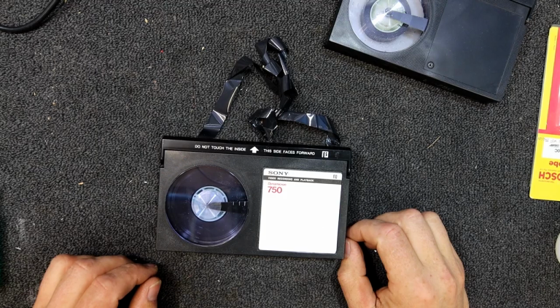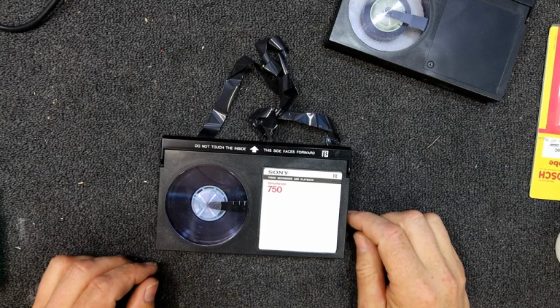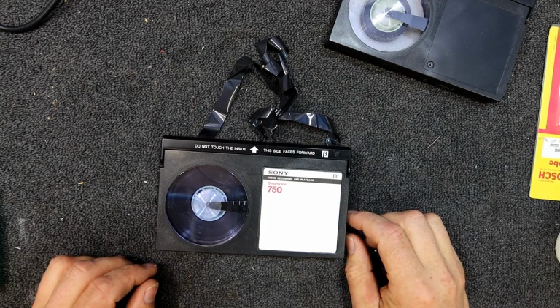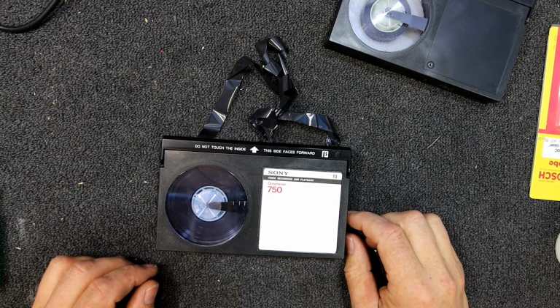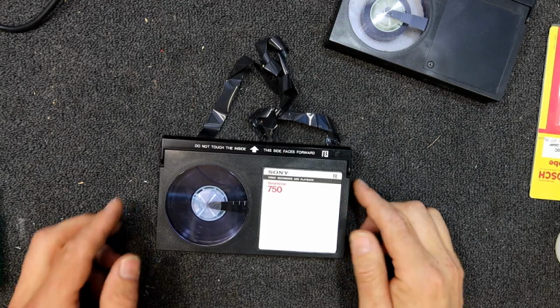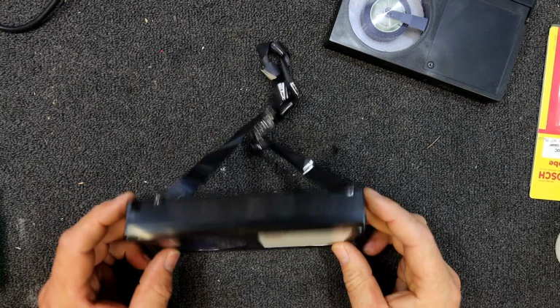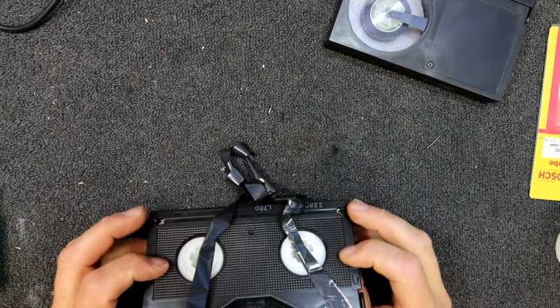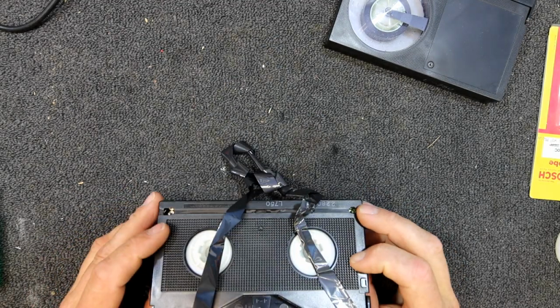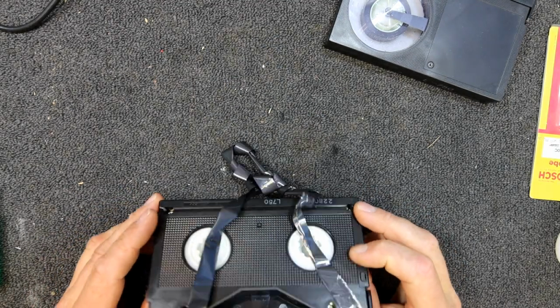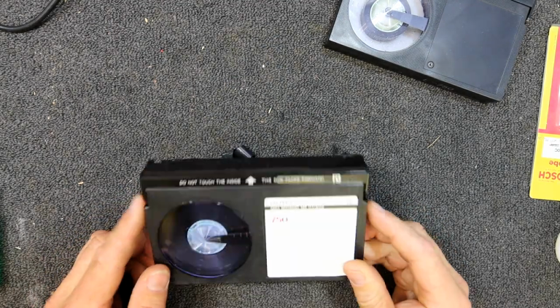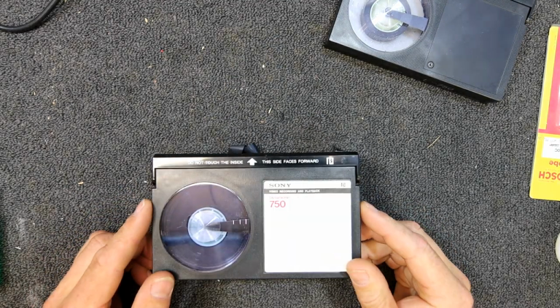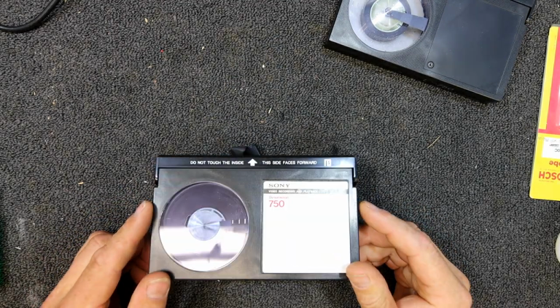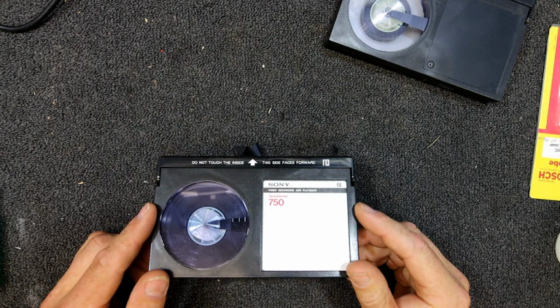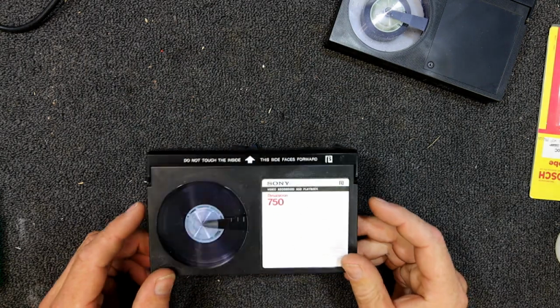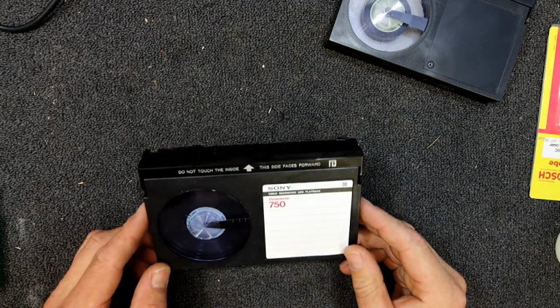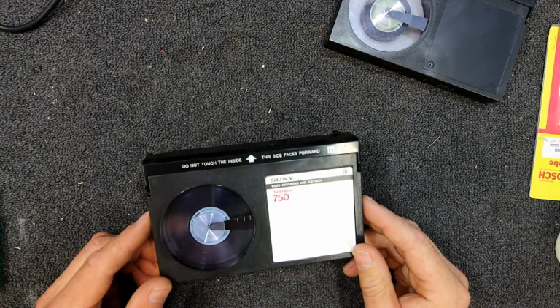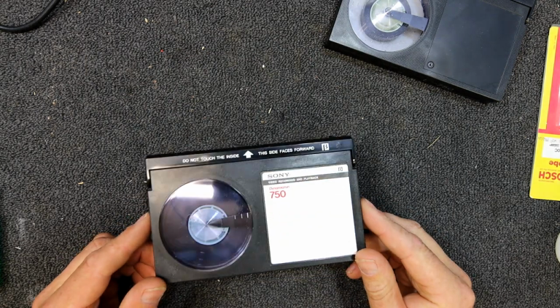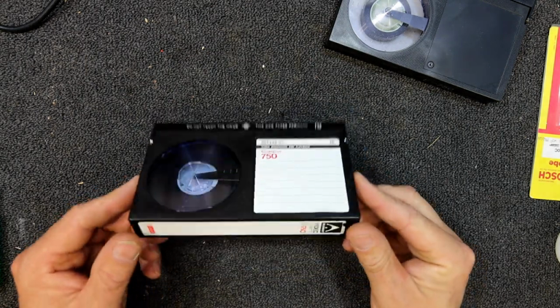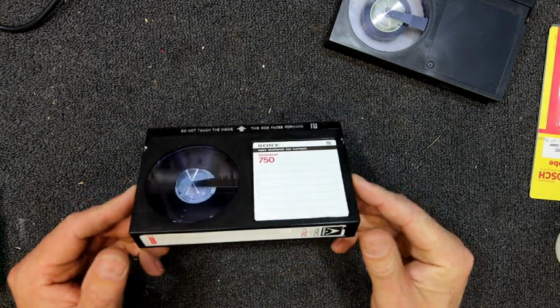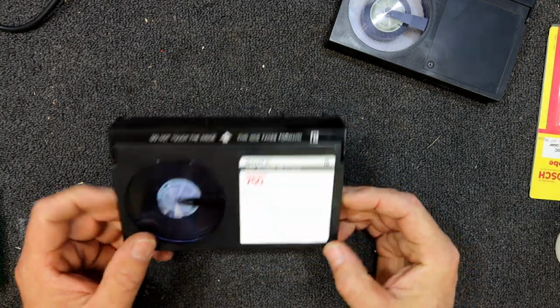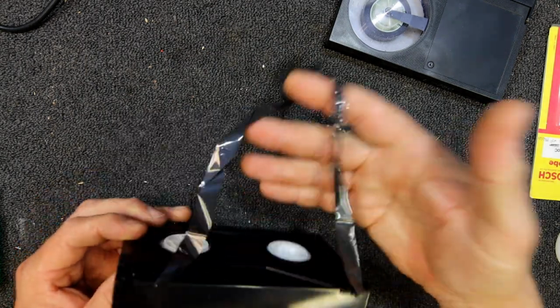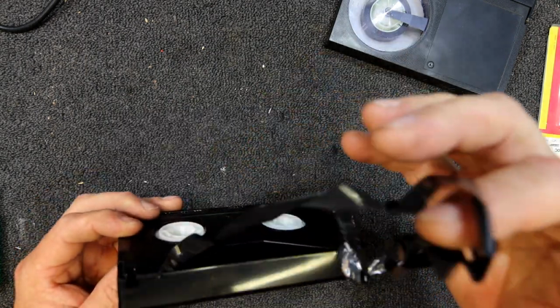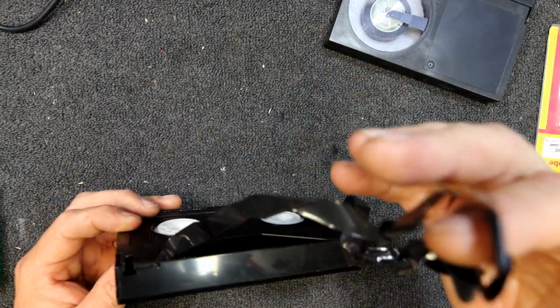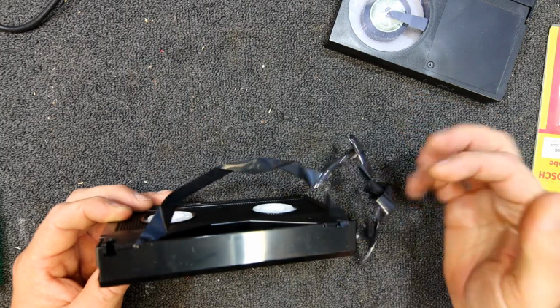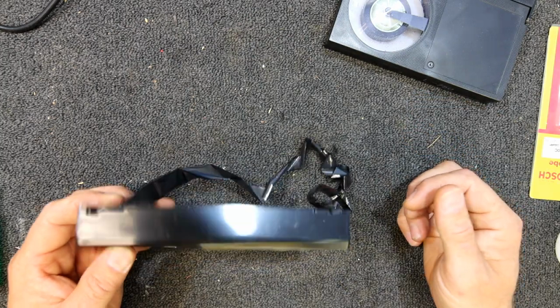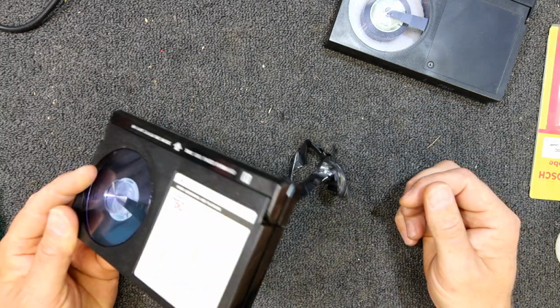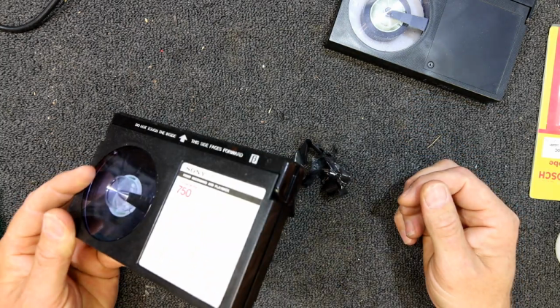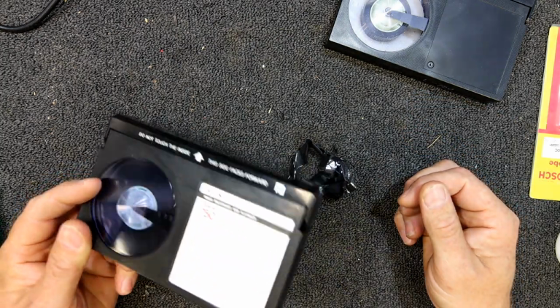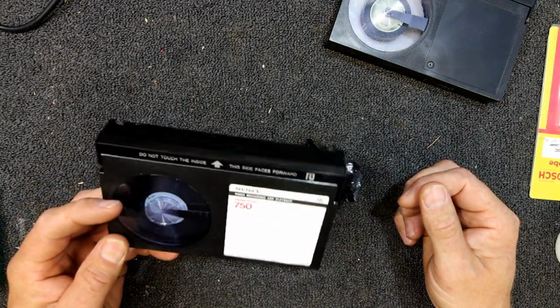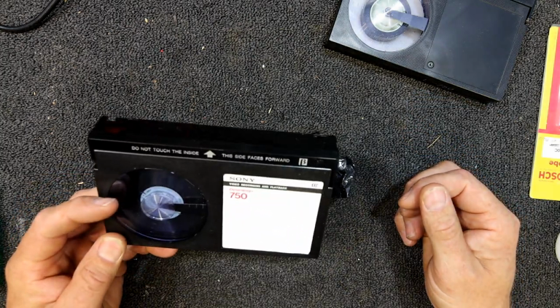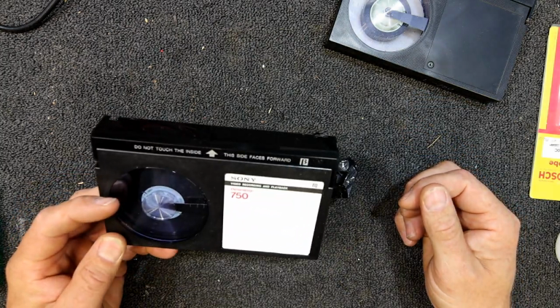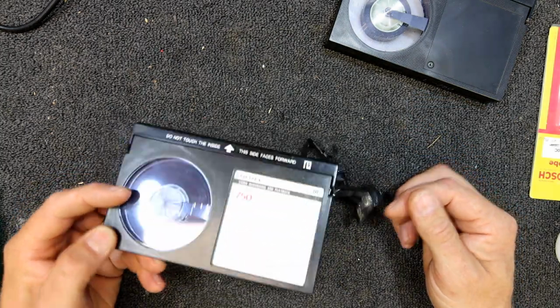Today I'm going to look at splicing back together some damaged beater video tapes. I just bought about 200 of them along with some old beater machines, and some of them are chewed up like this. I'll see if I can repair them.